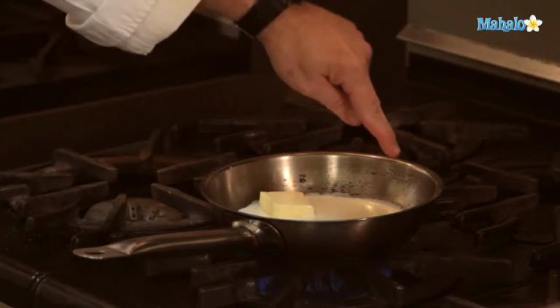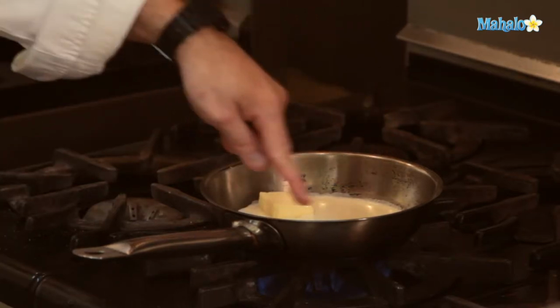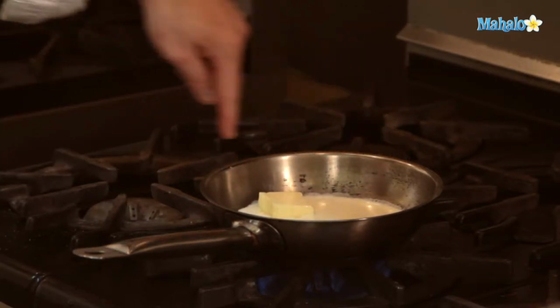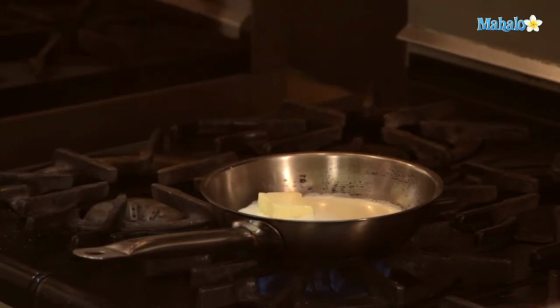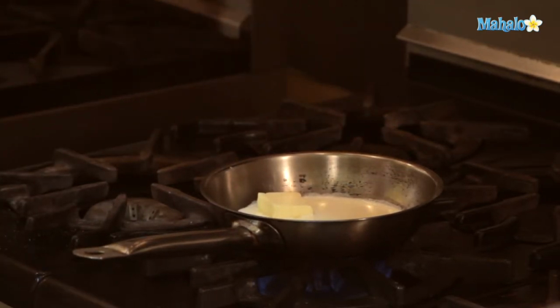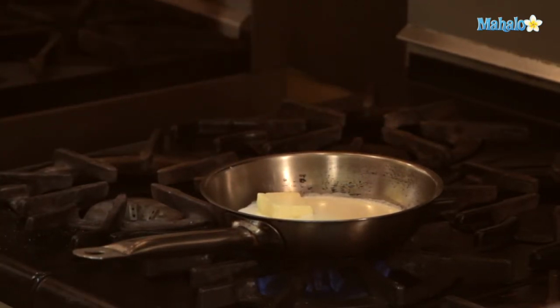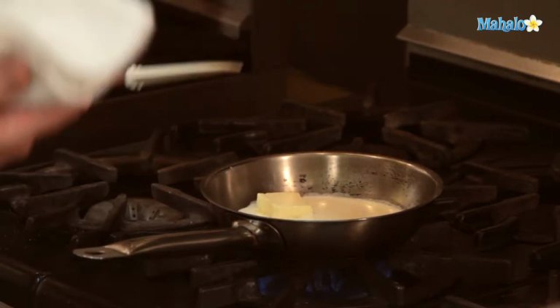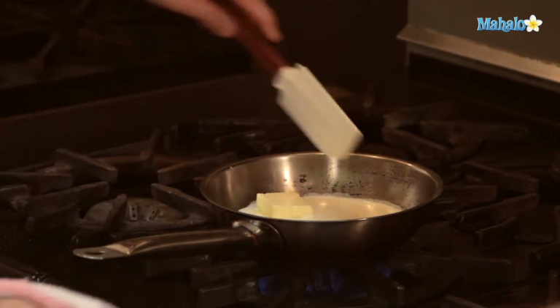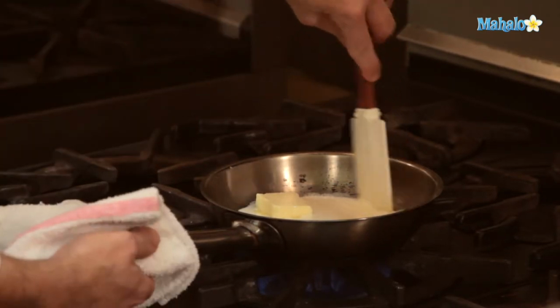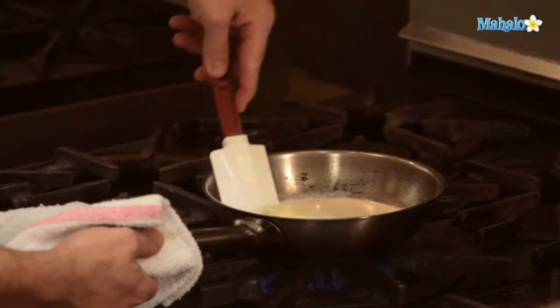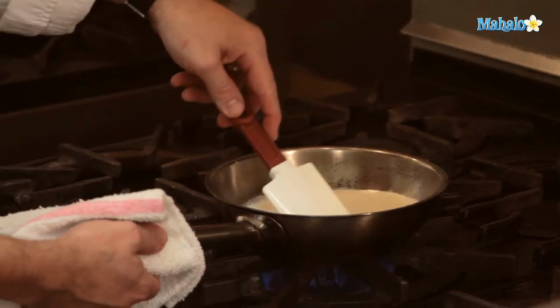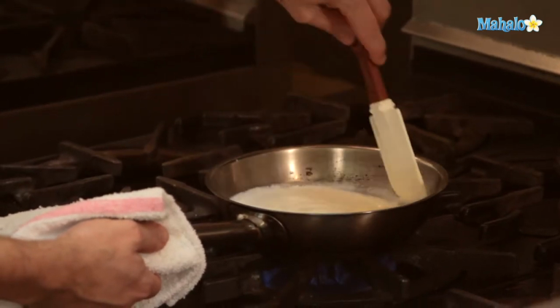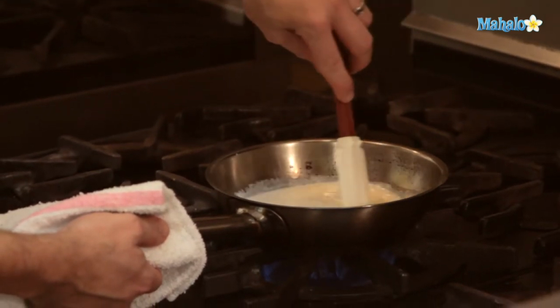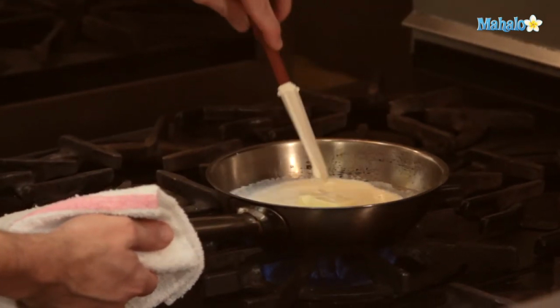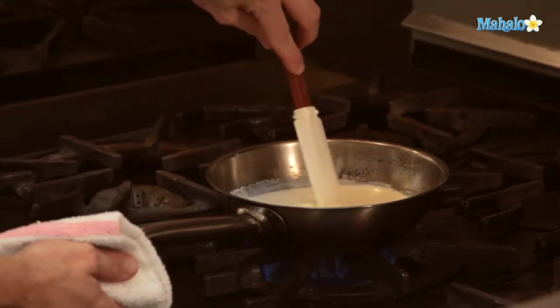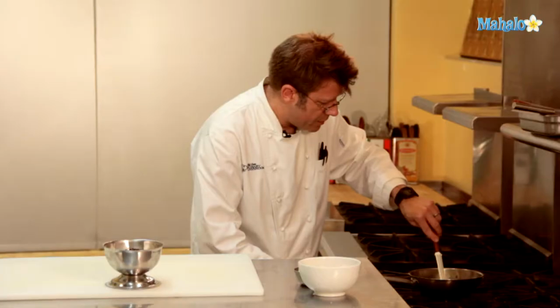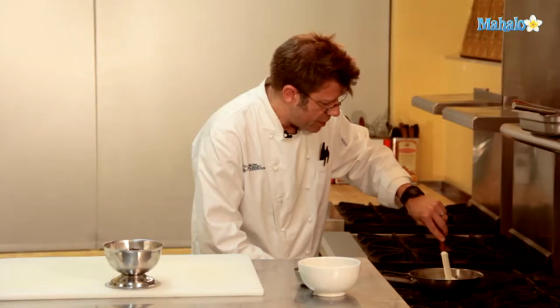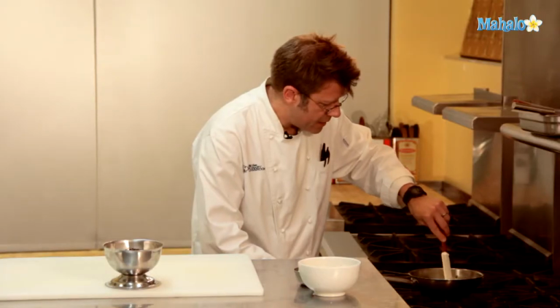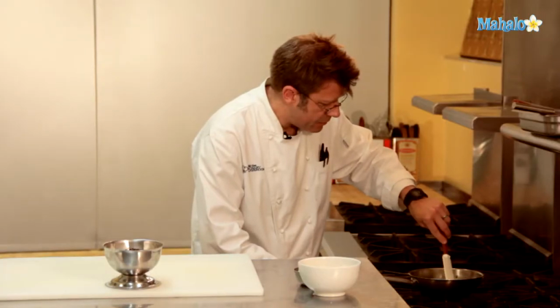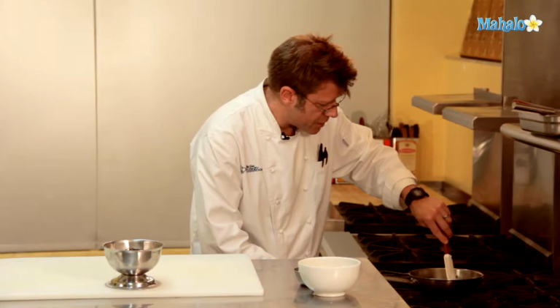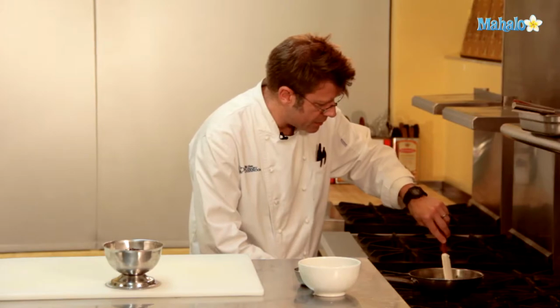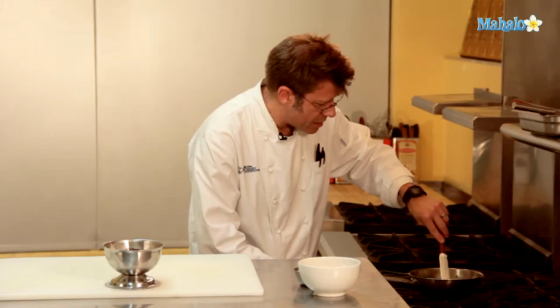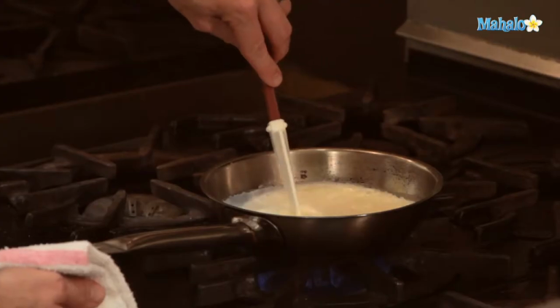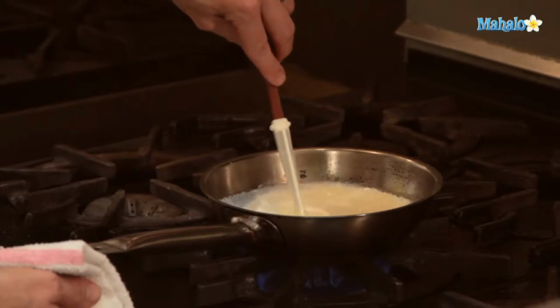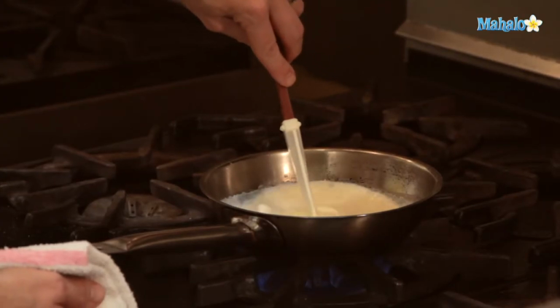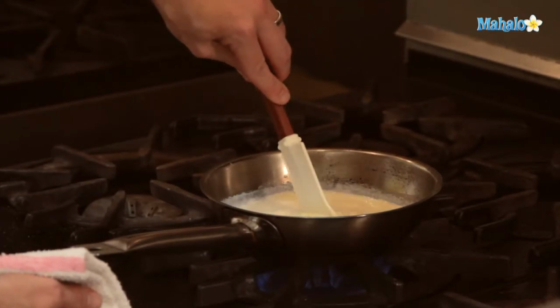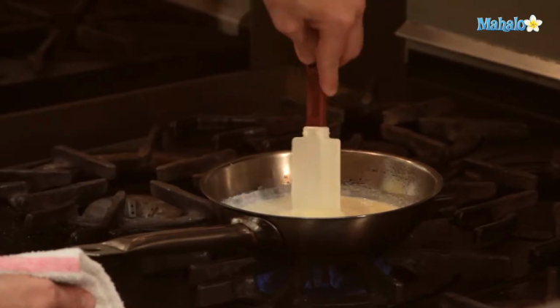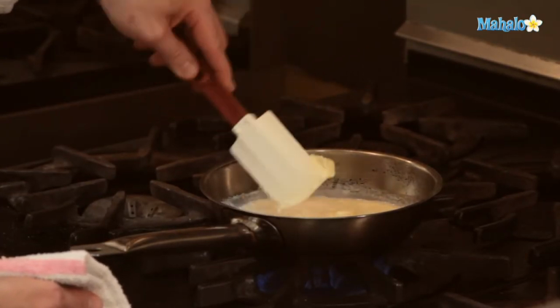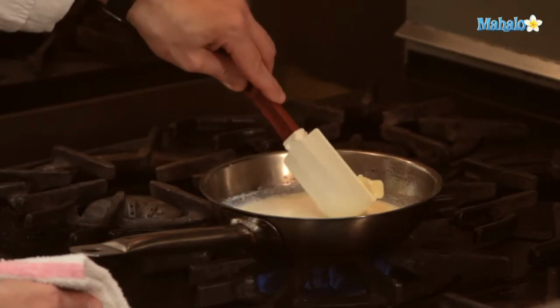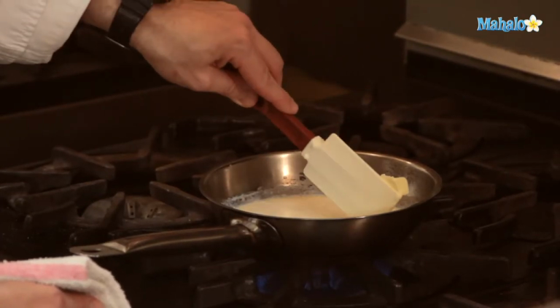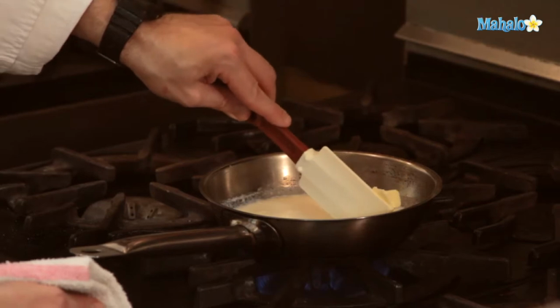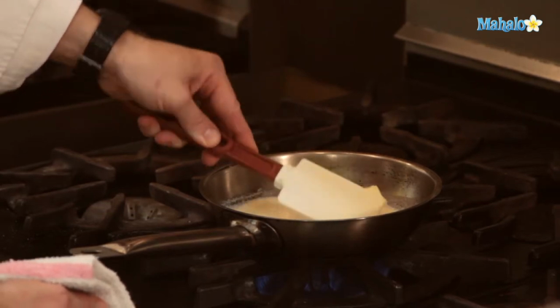One of the things you'll notice is that the half and half is going to start to boil around the rim of the pan. I'm going to stir in the butter and get it to melt. The sugar is going to melt at the same time. Once I start to get a nice bubbling going in this pan, I will go ahead and add in the chocolate.